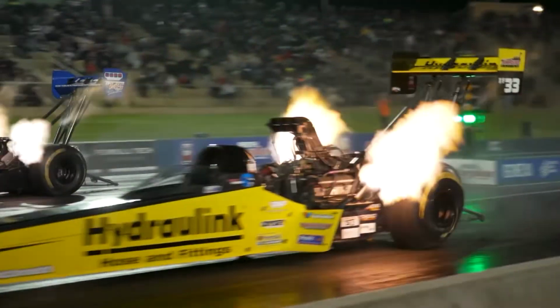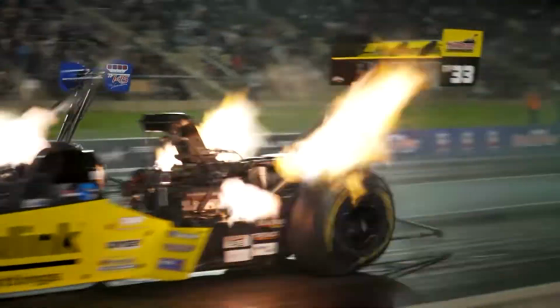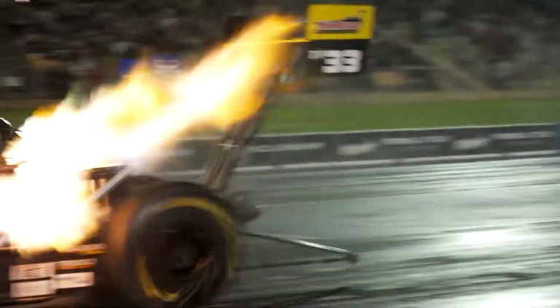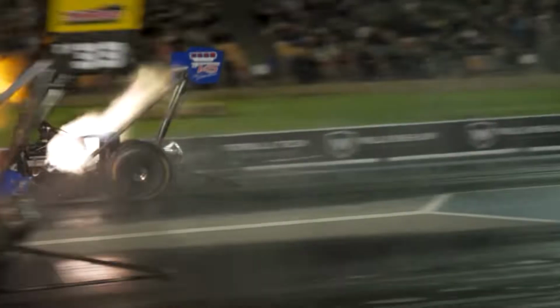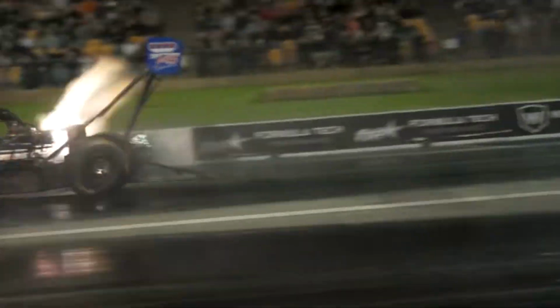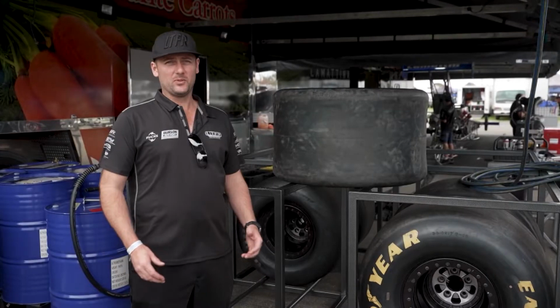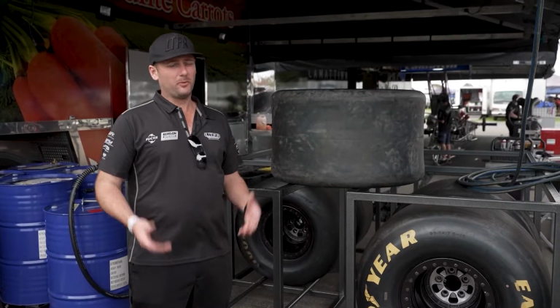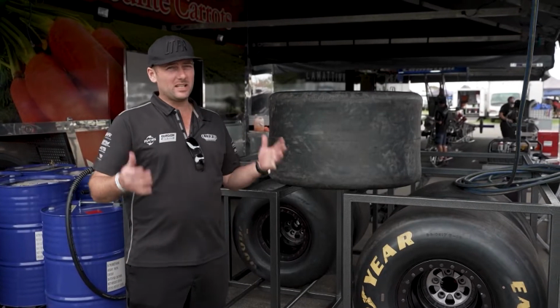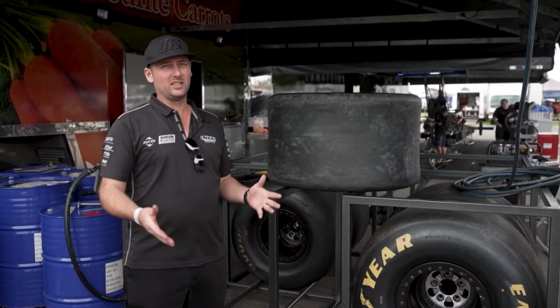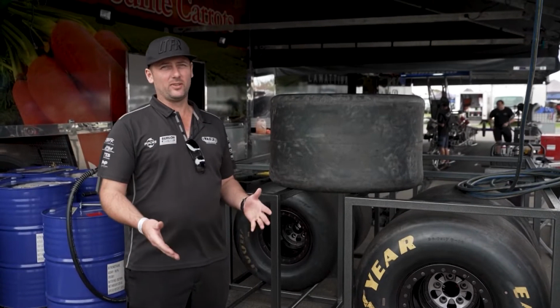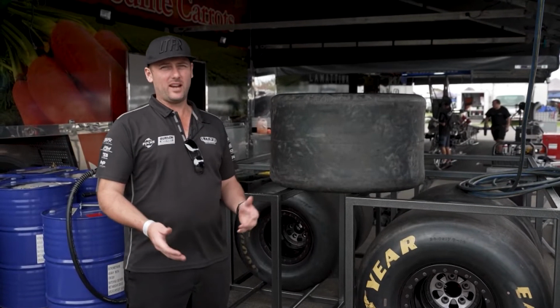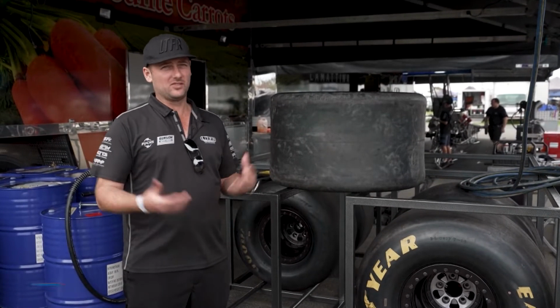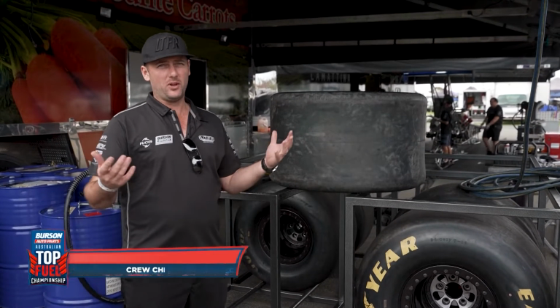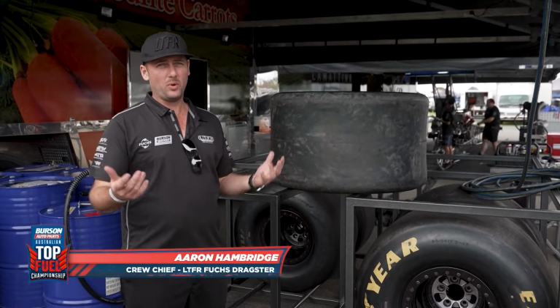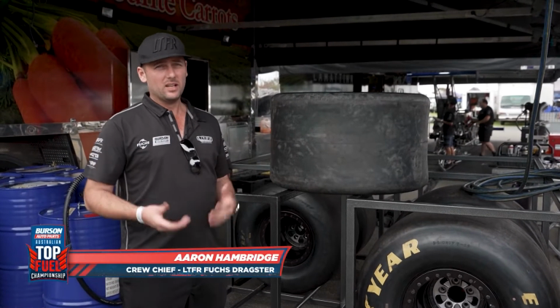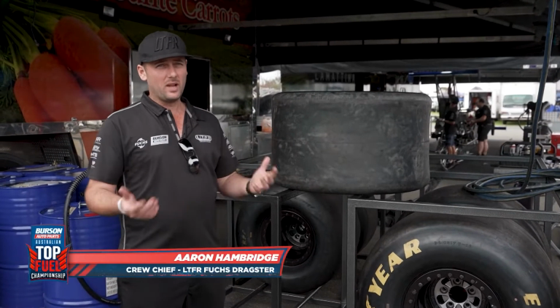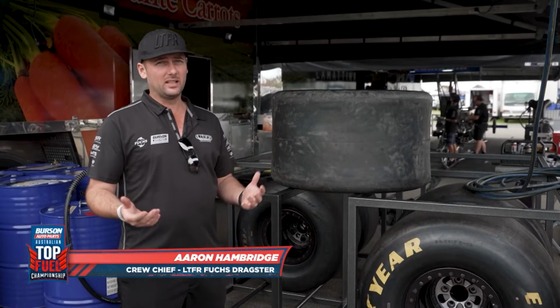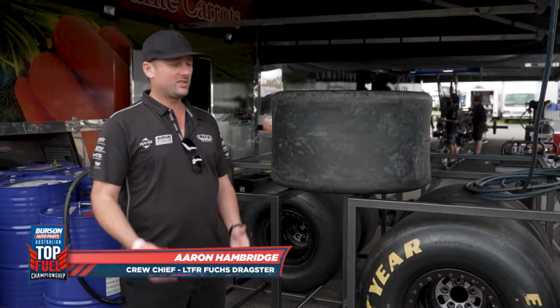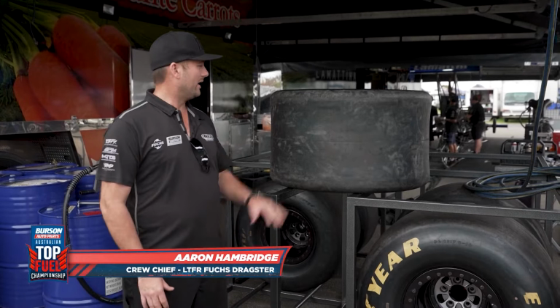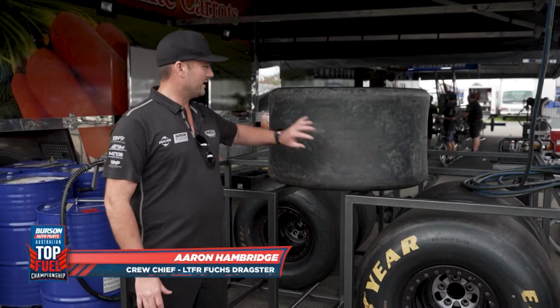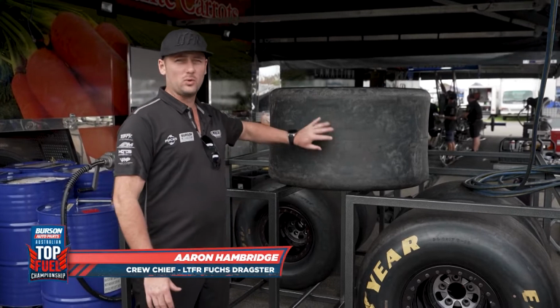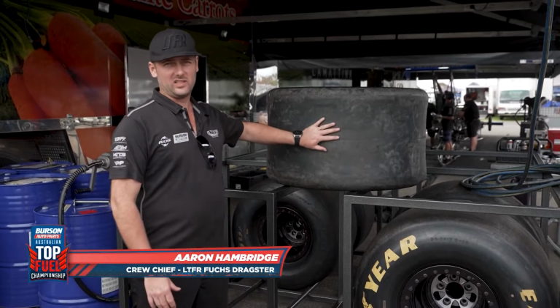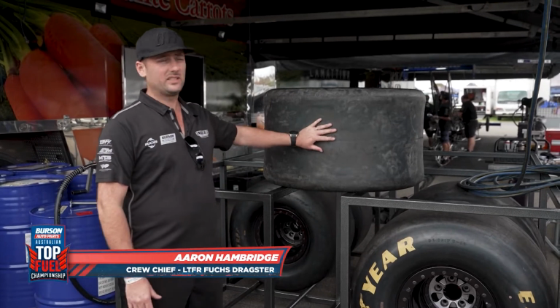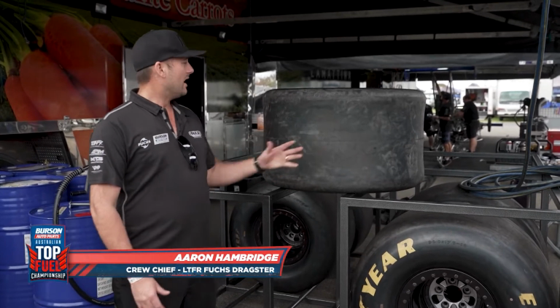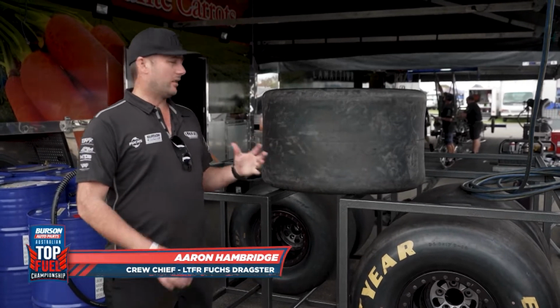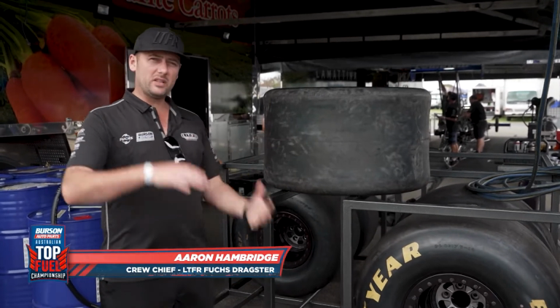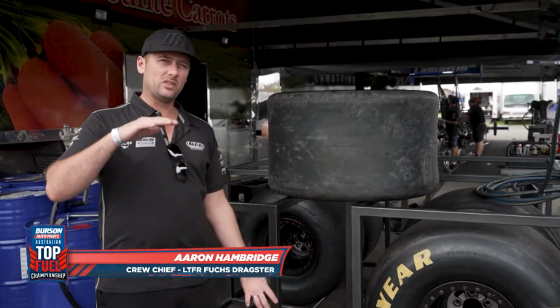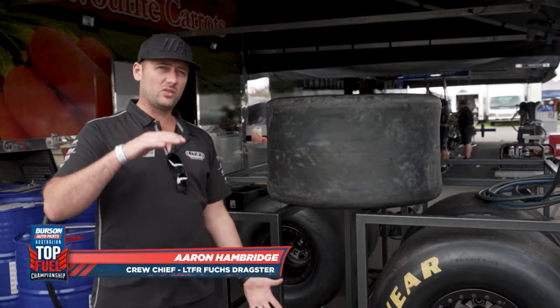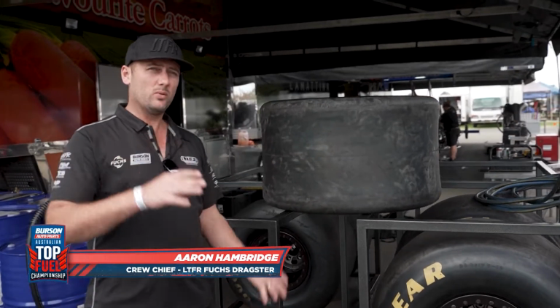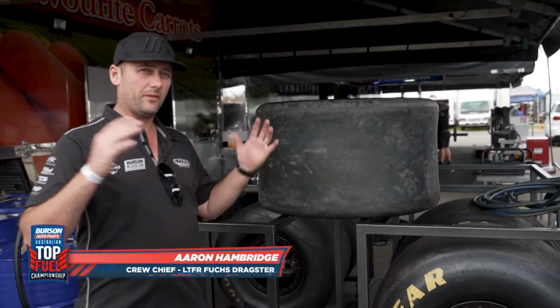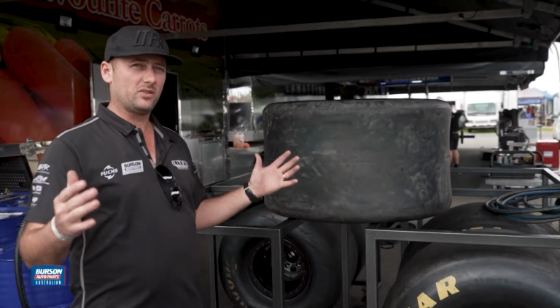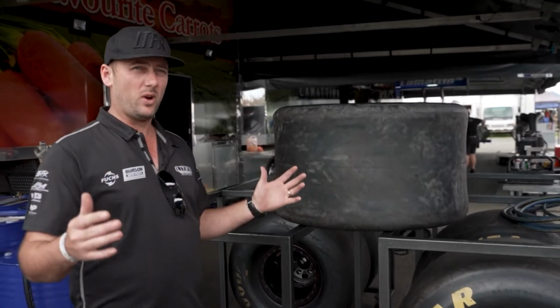It's all well and good to make 10,000 horsepower, but if we can't stick it to the racetrack there's just no point. The one thing that allows us to do that is these Goodyear slicks. They're 36 inches tall, 17 inches wide.